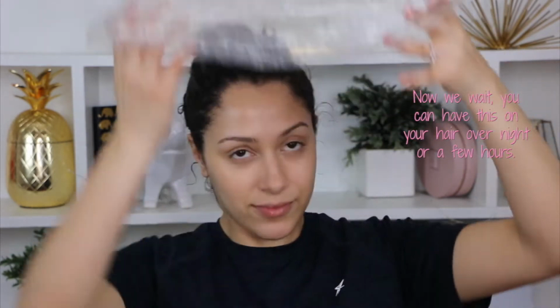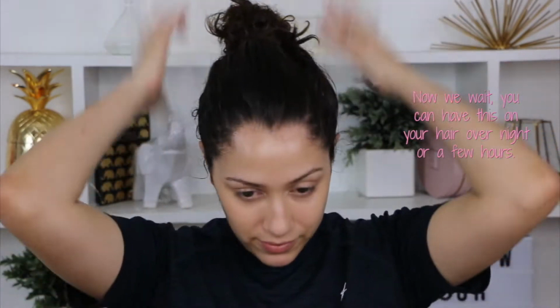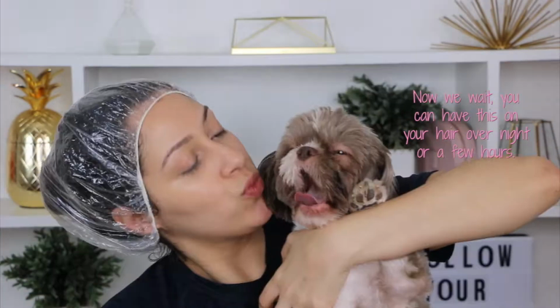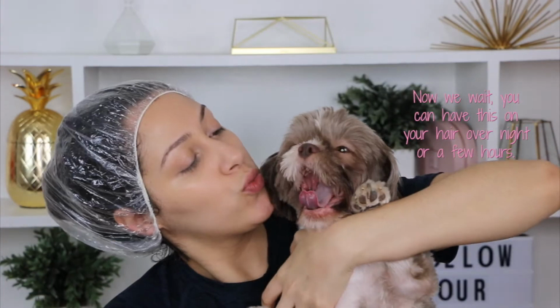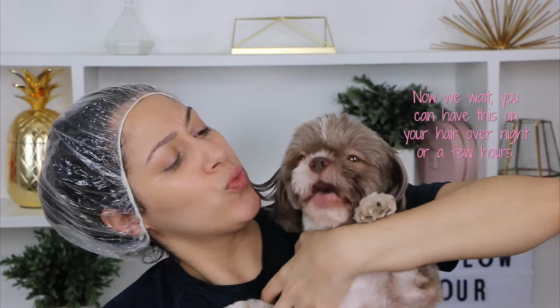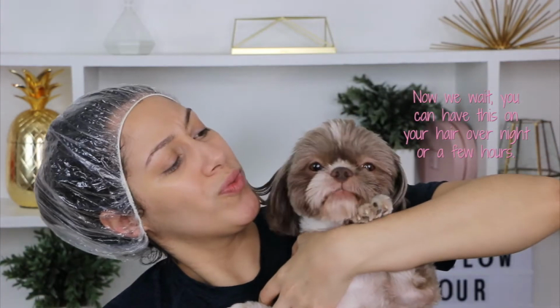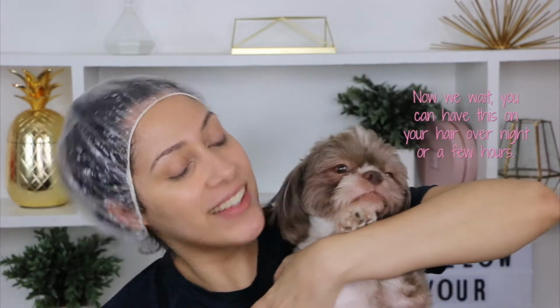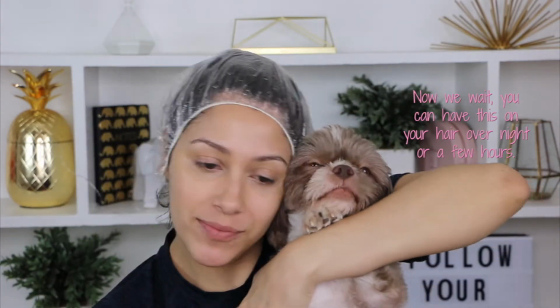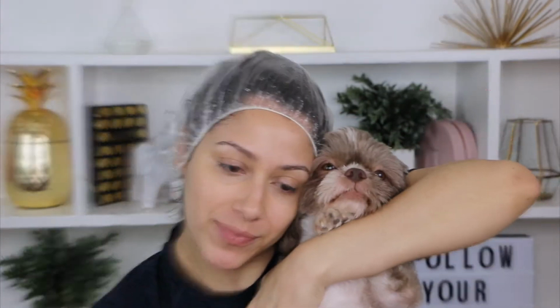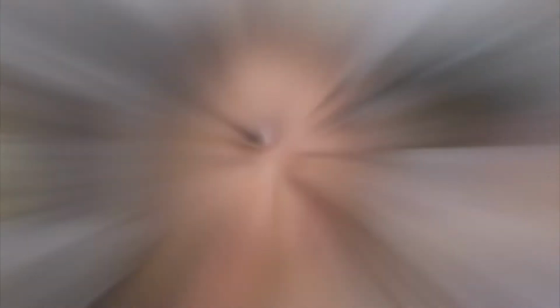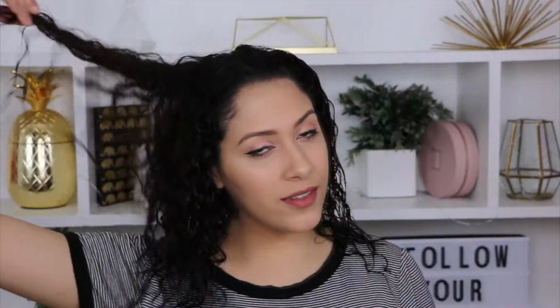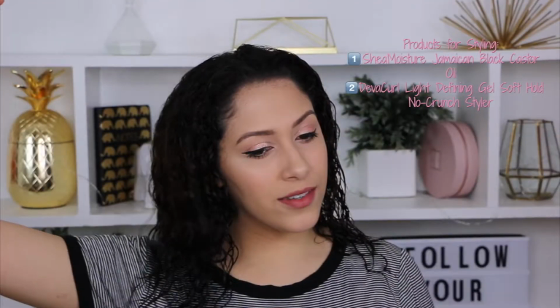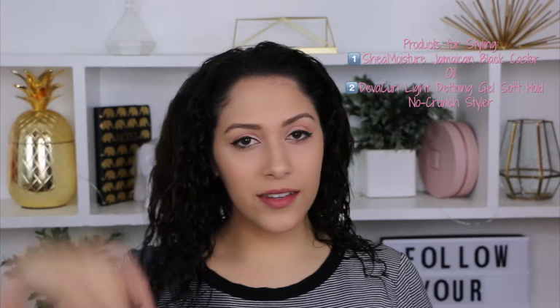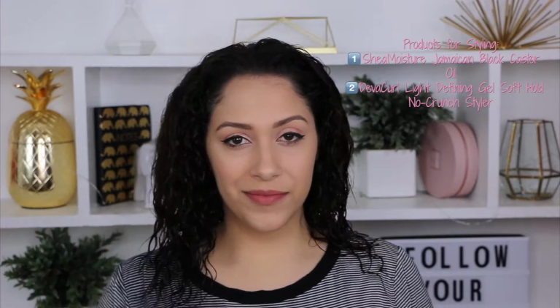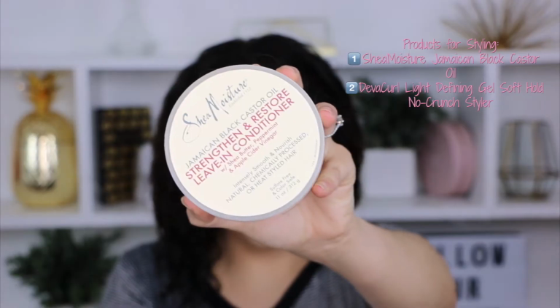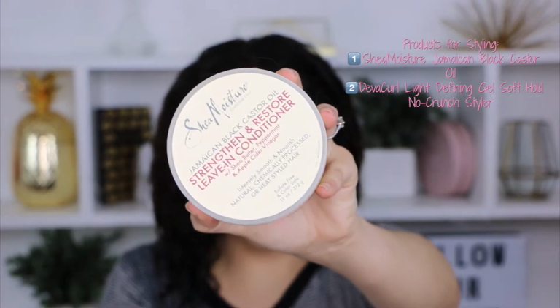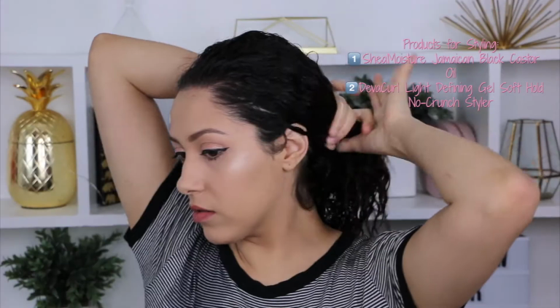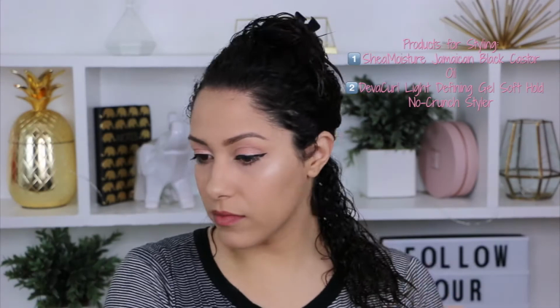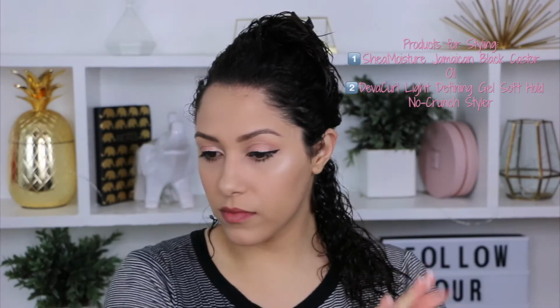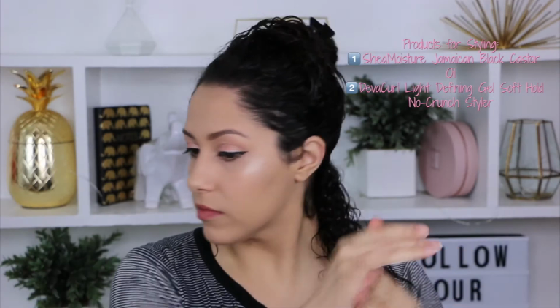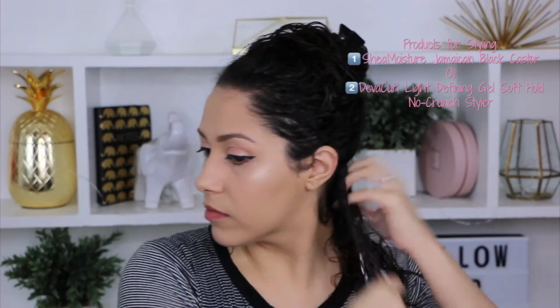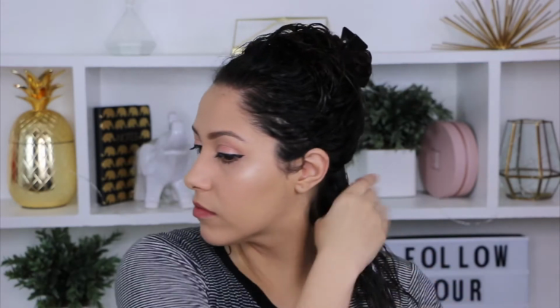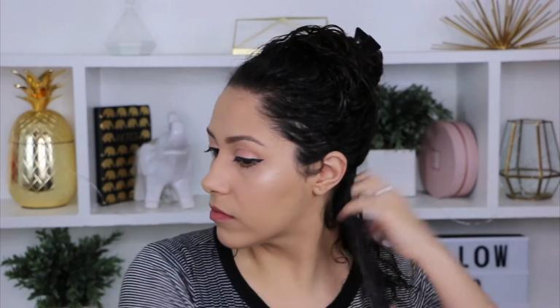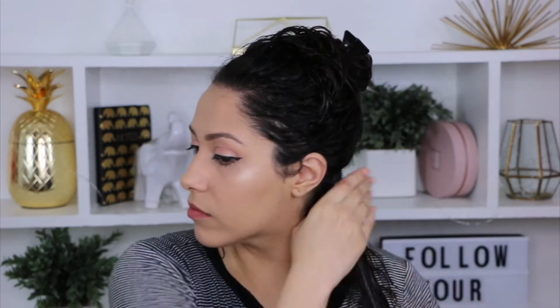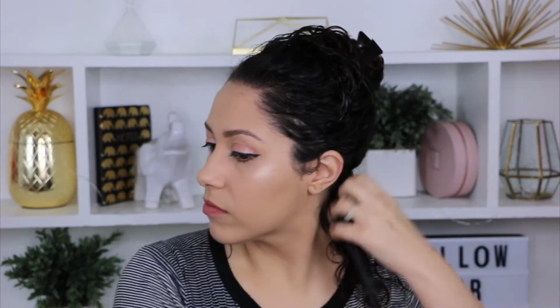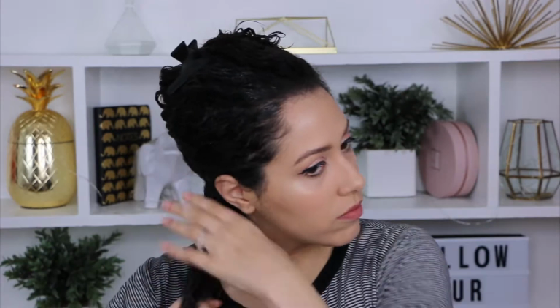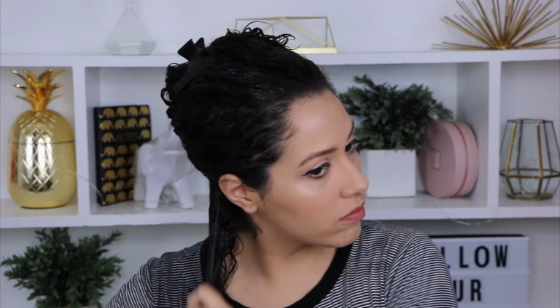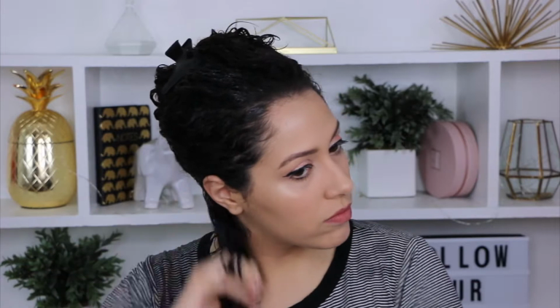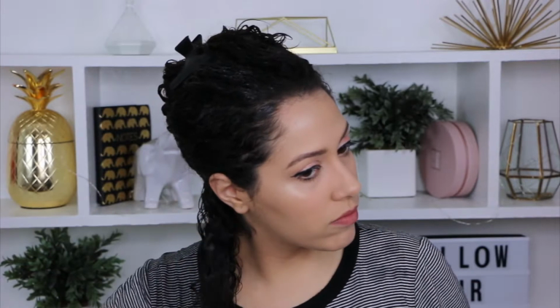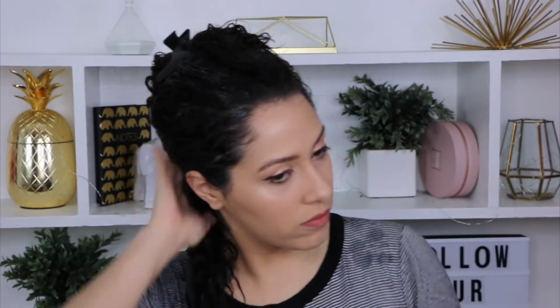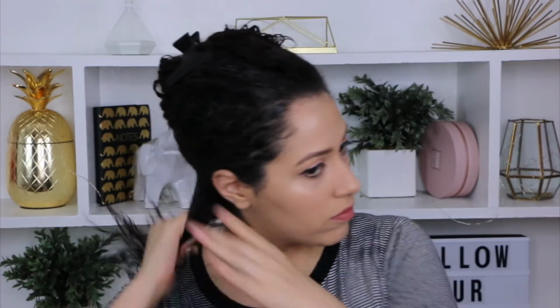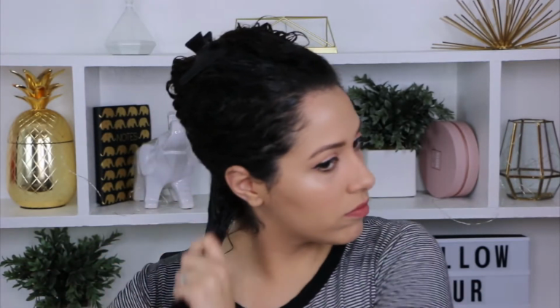You can play with your pet in the meantime, and even follow me on Instagram. To style my hair, I'll be using the Shea Moisture Jamaican Black Castor Oil and my DevaCurl Light Defining Gel.